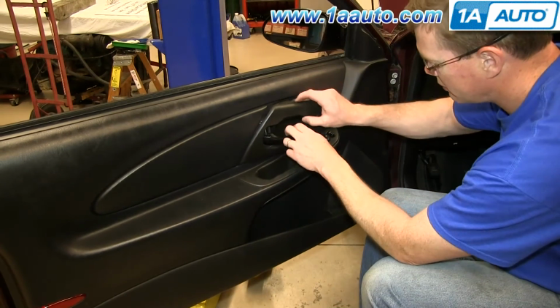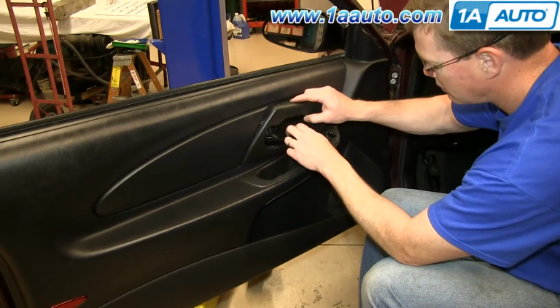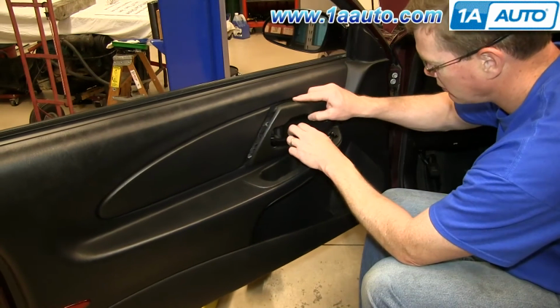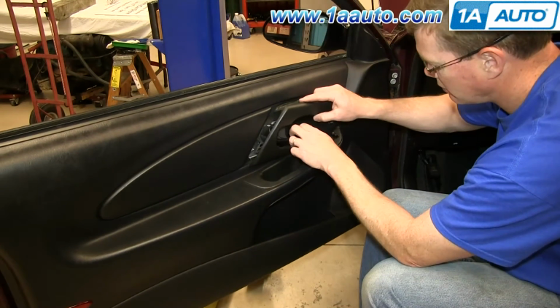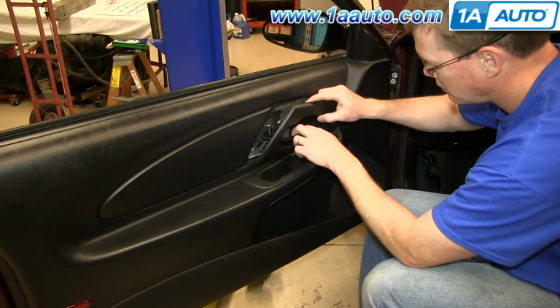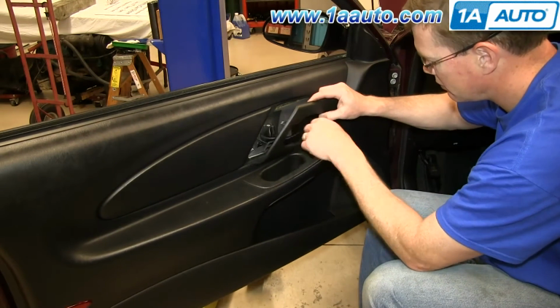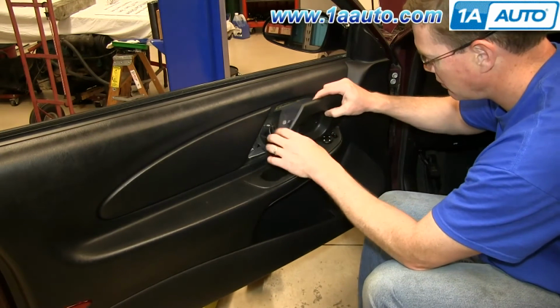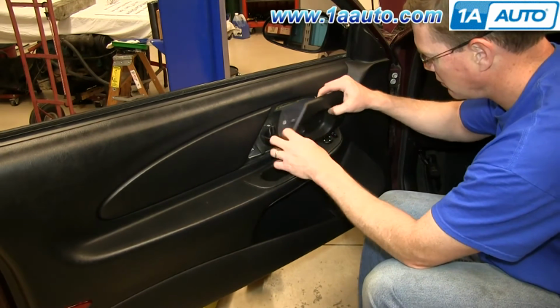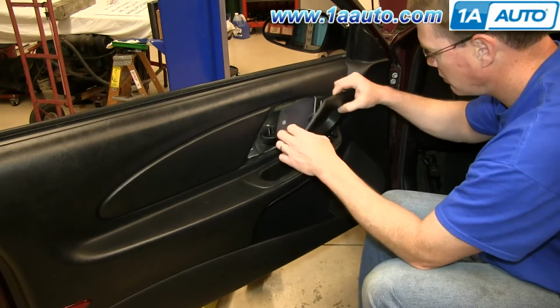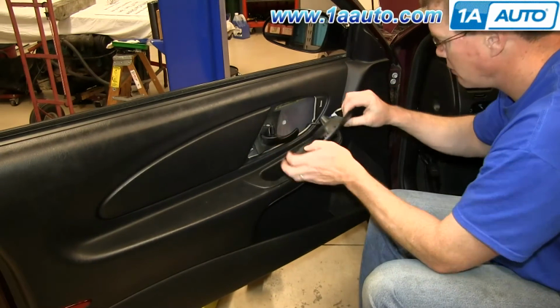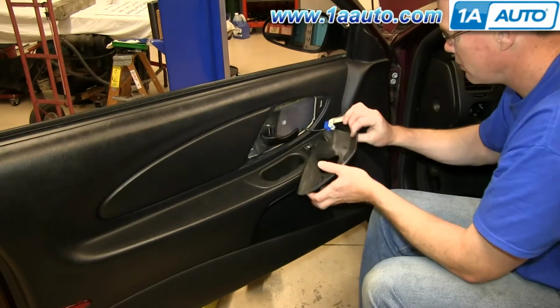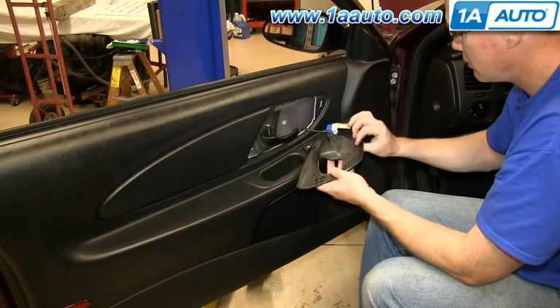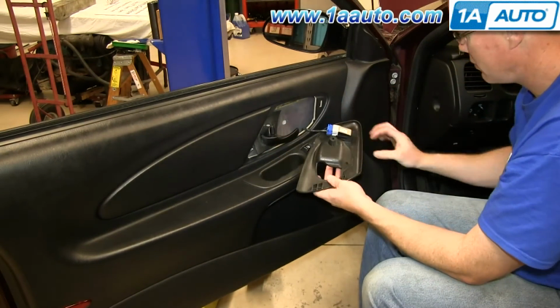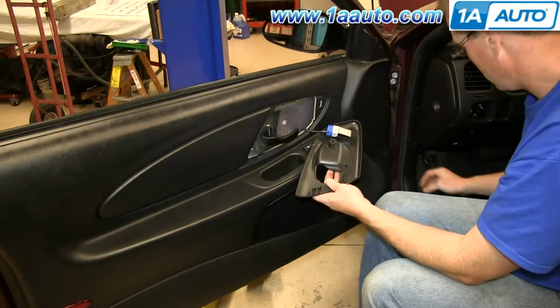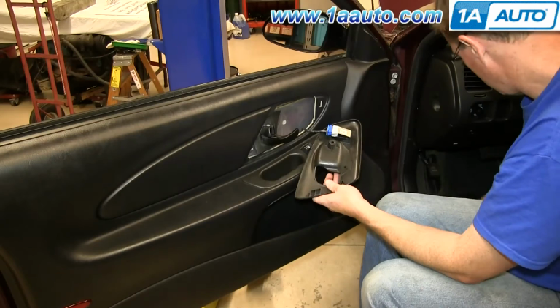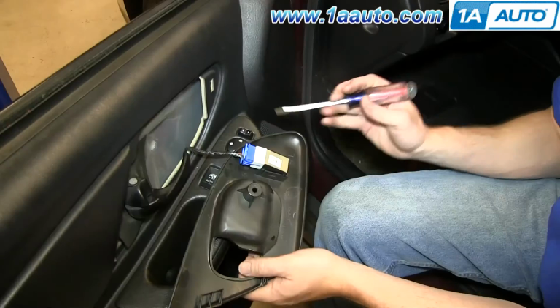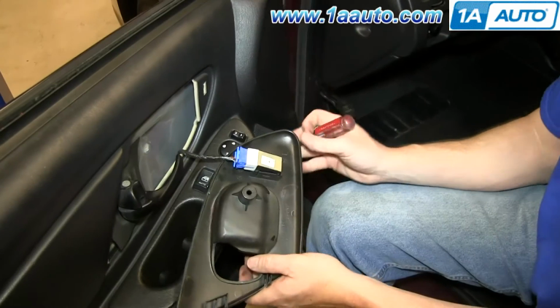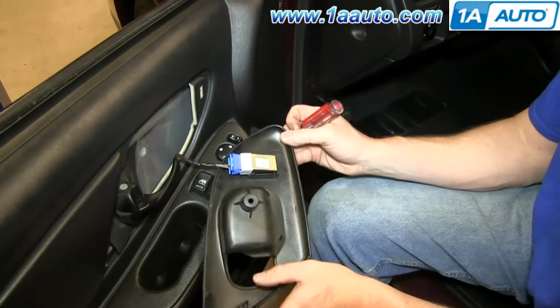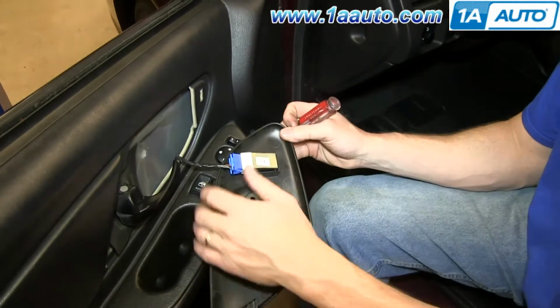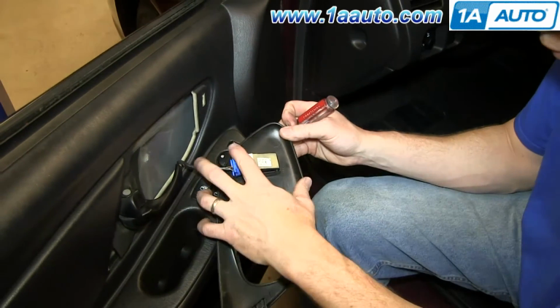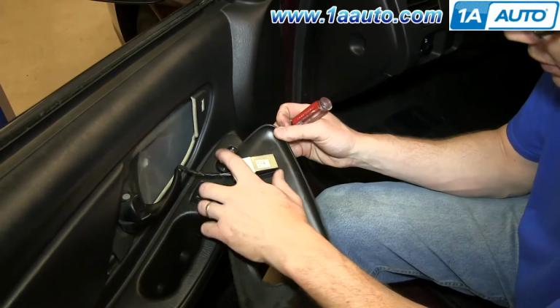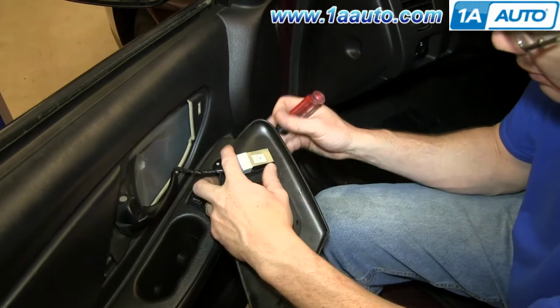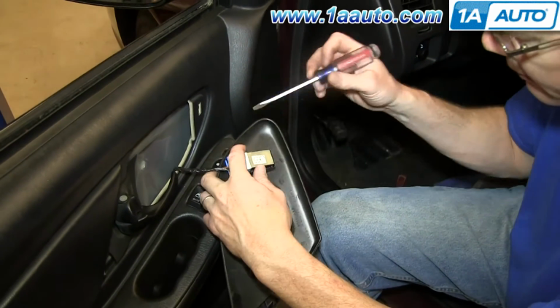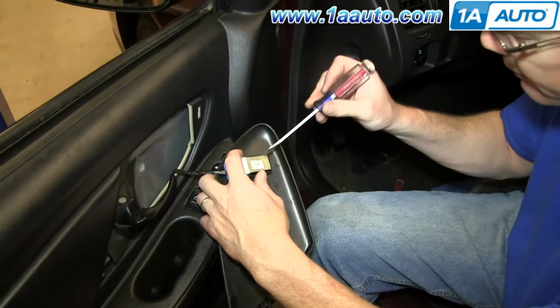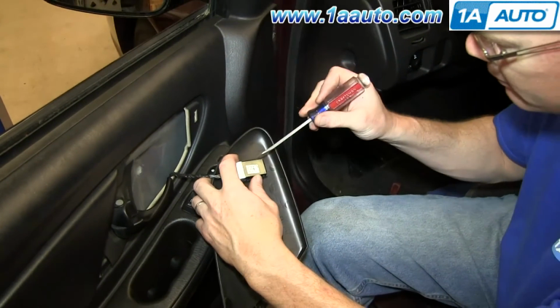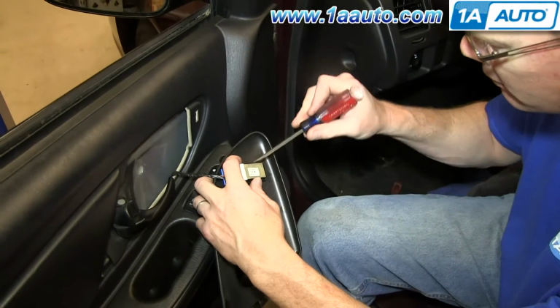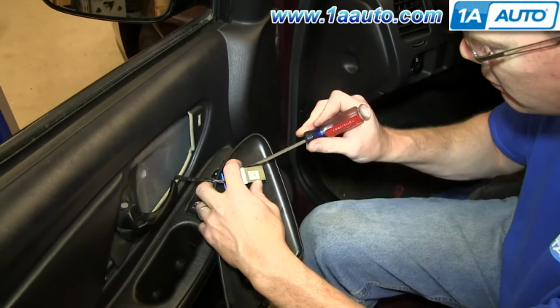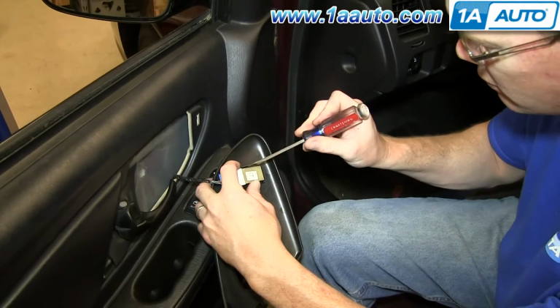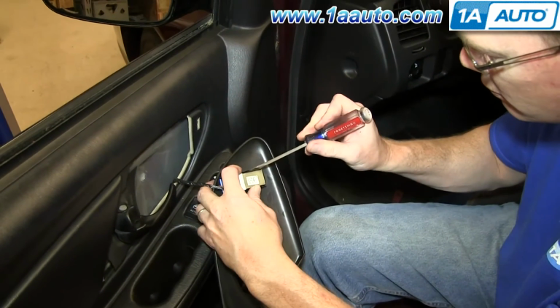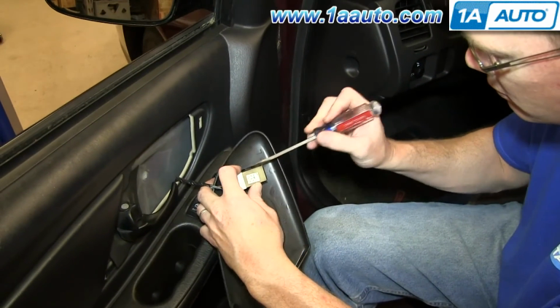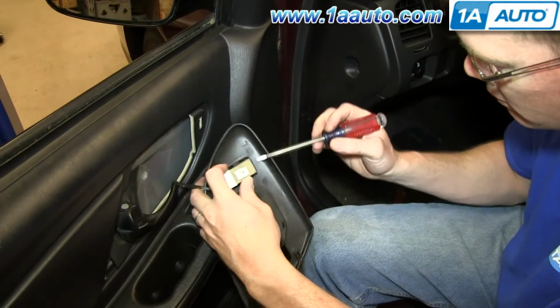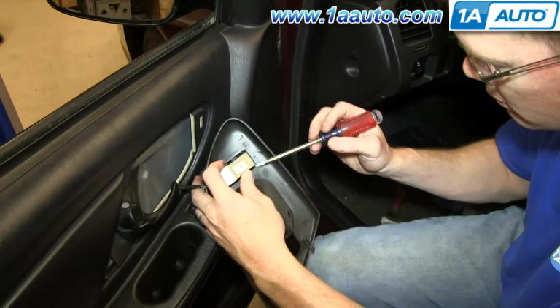Then slide the panel back and off the handle, and now pry out on either side of your door lock switch.